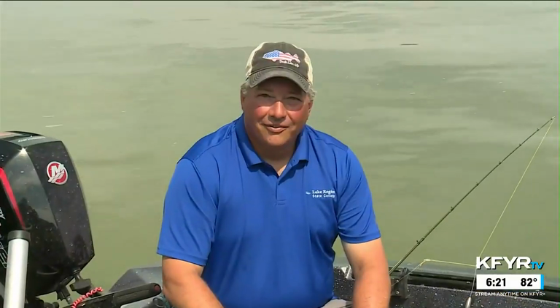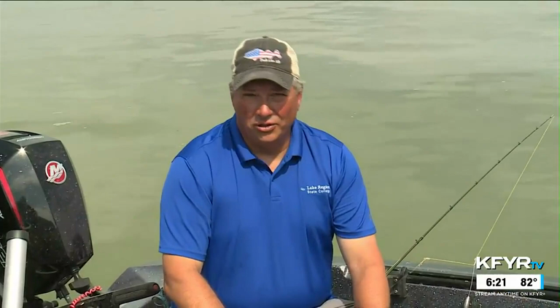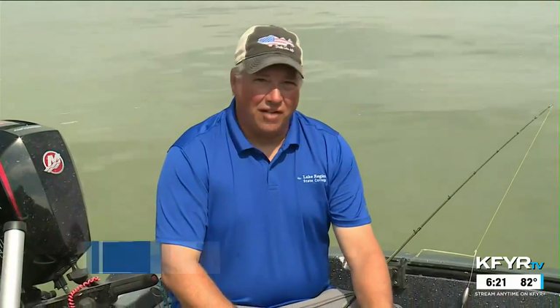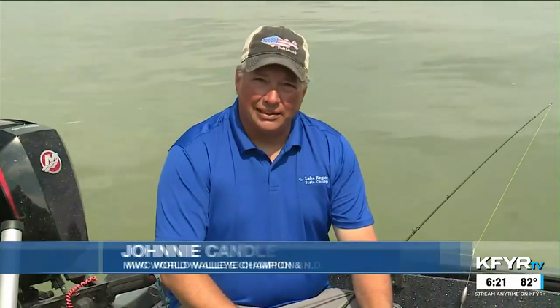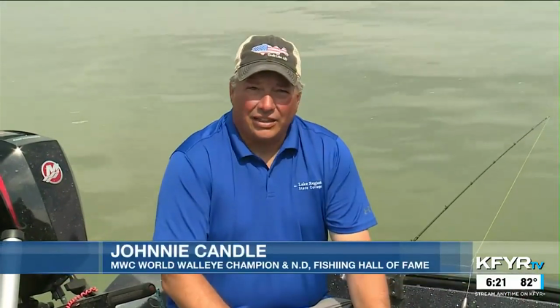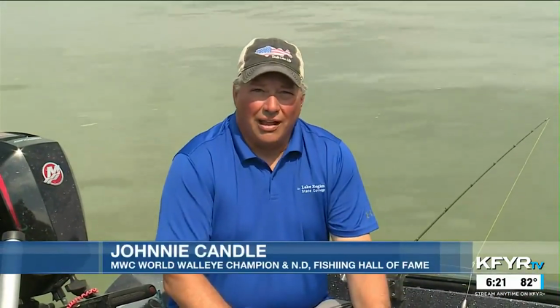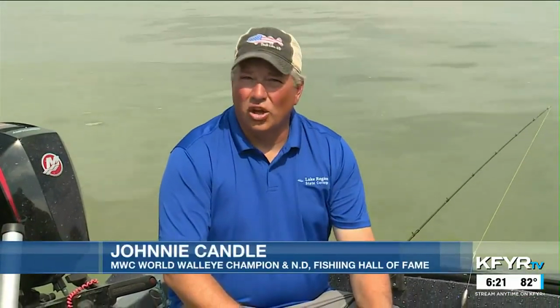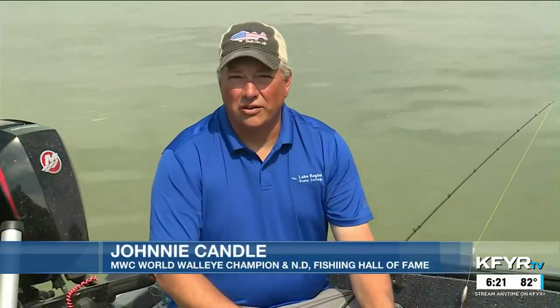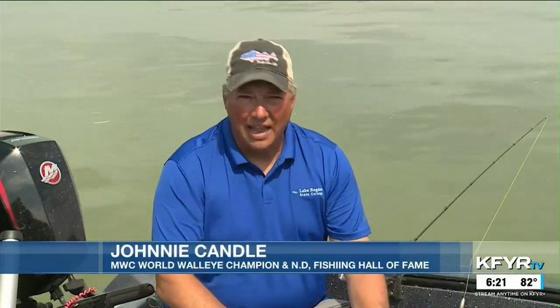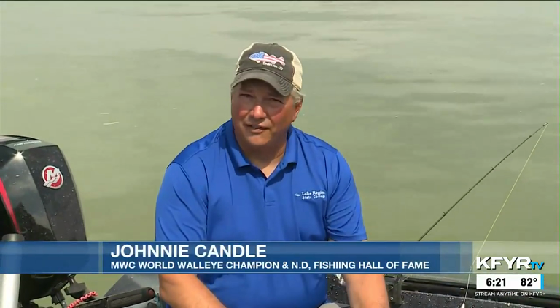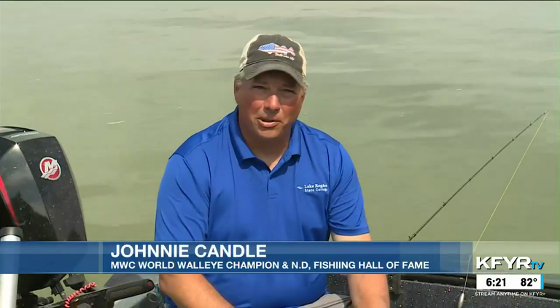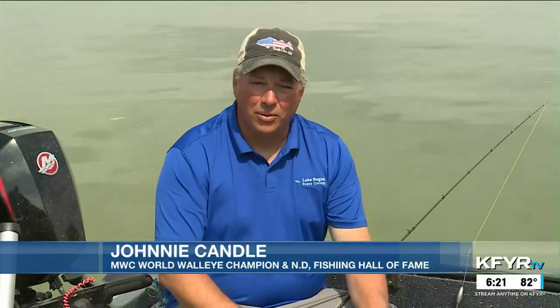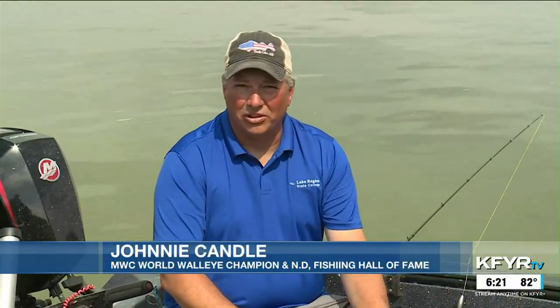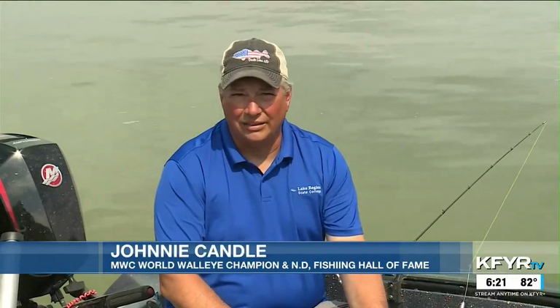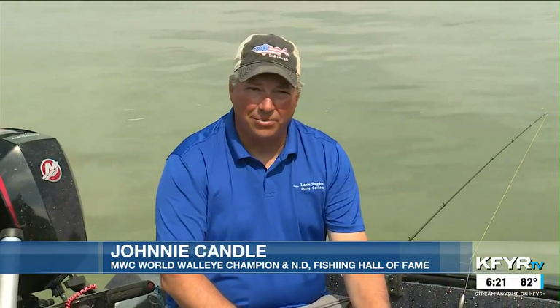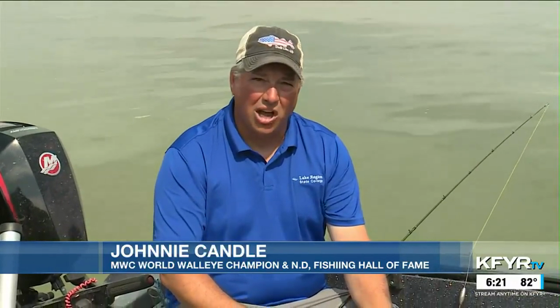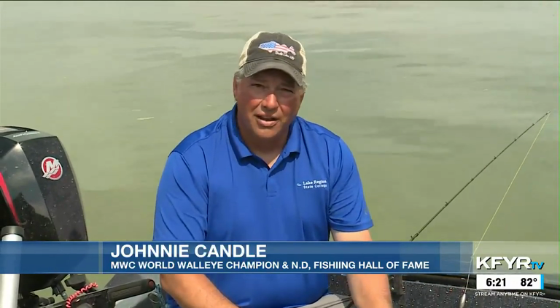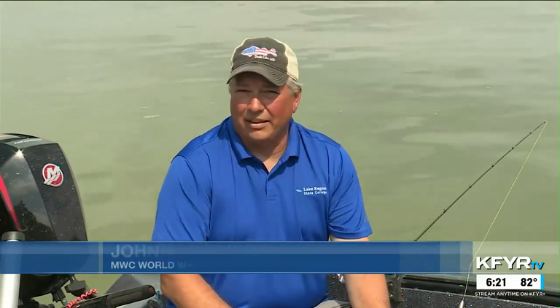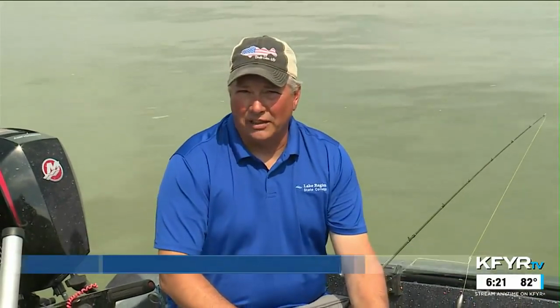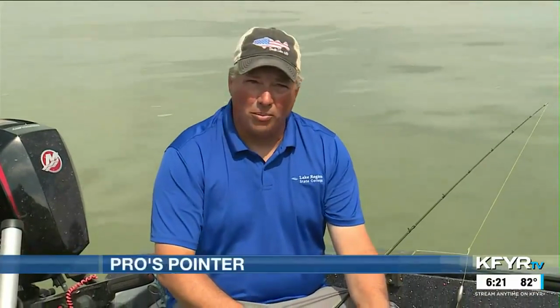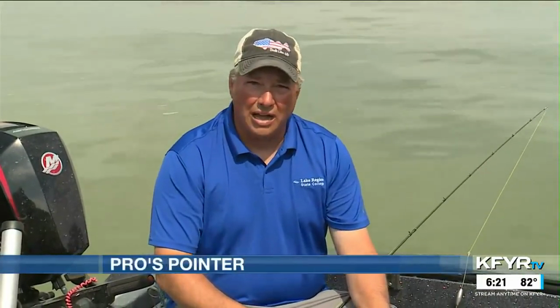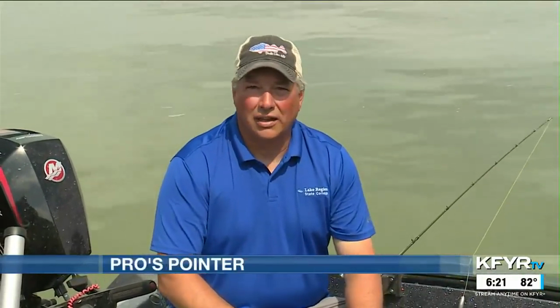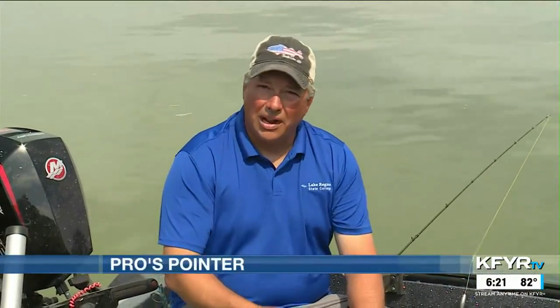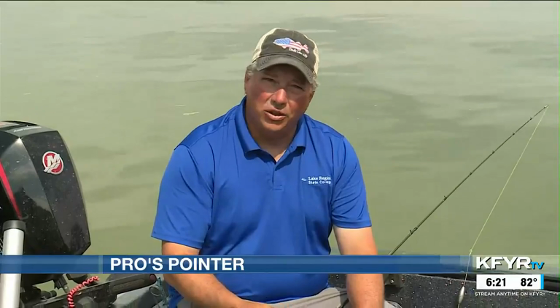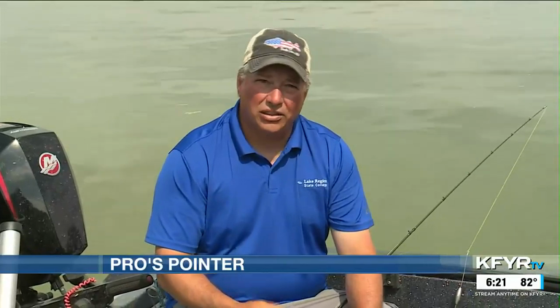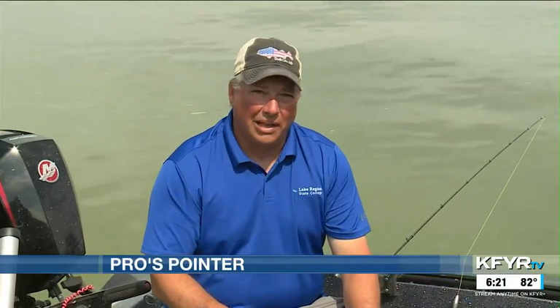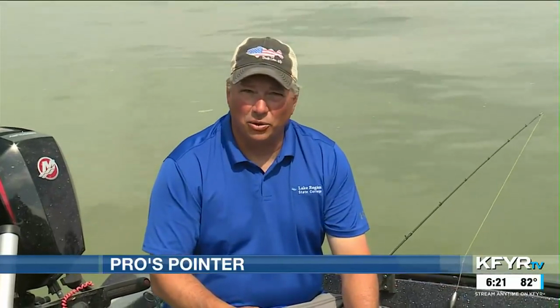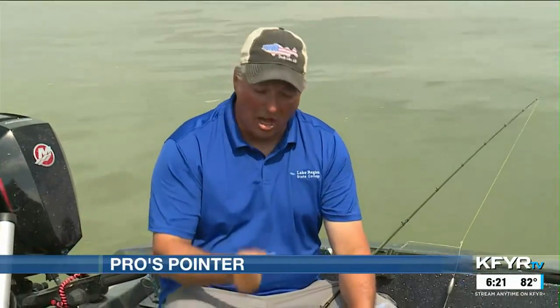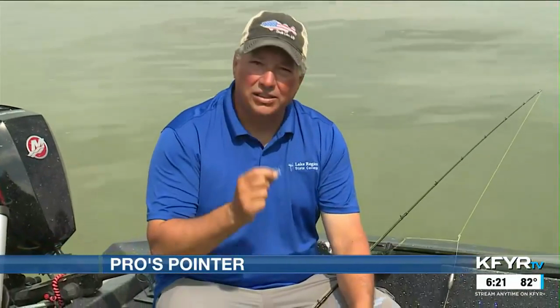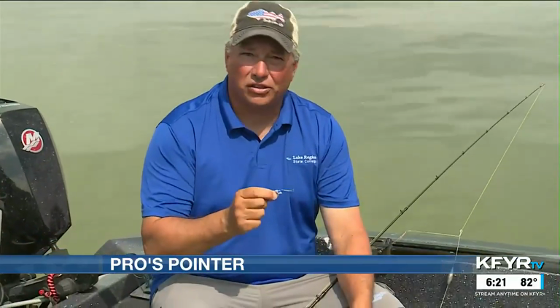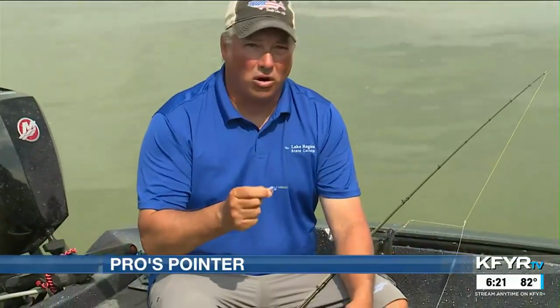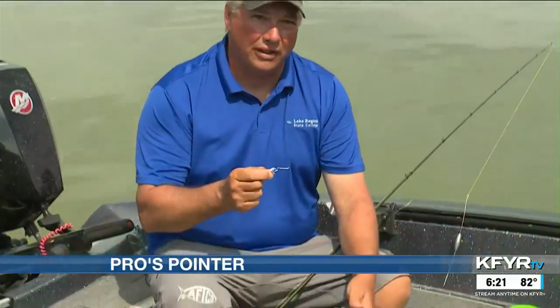The use of soft plastics to catch walleye is no secret. Having the availability of the proper size, shapes, and color make the benefits almost obvious. But I've been using soft plastic lures on my spinners more often lately.